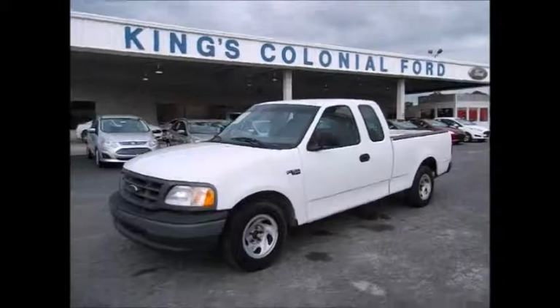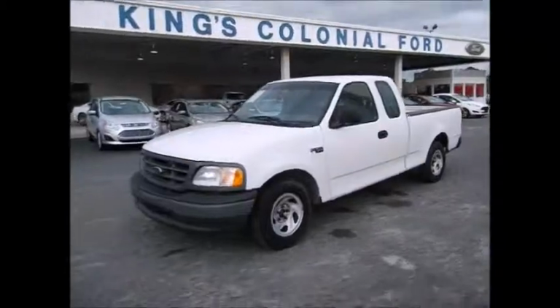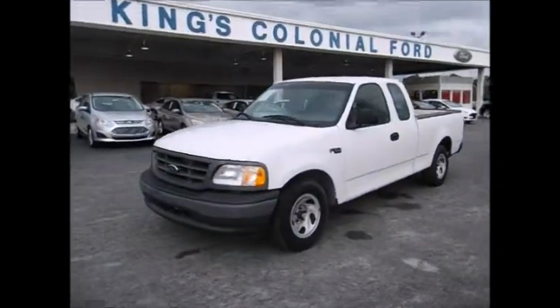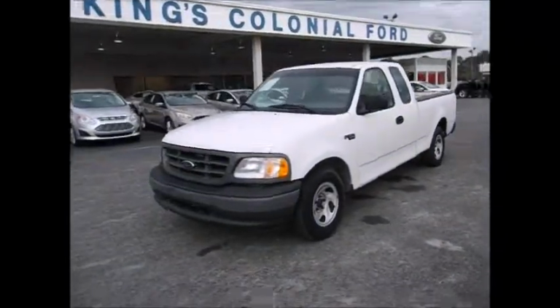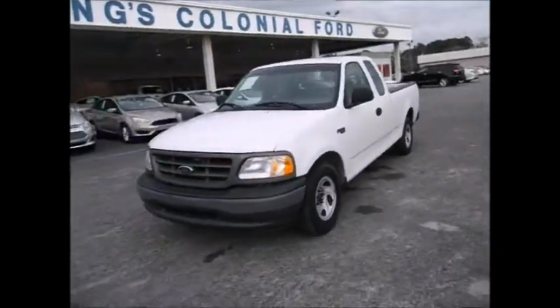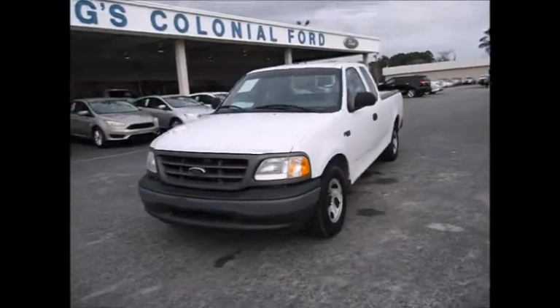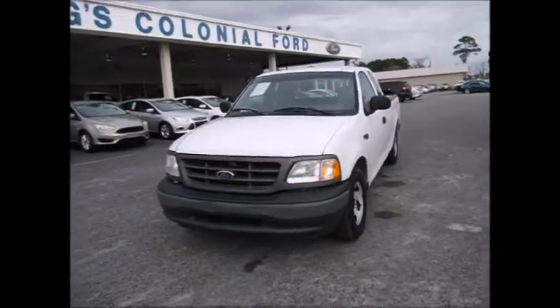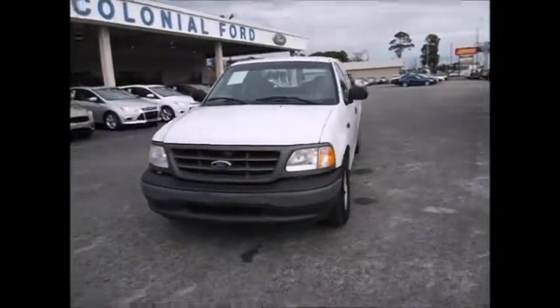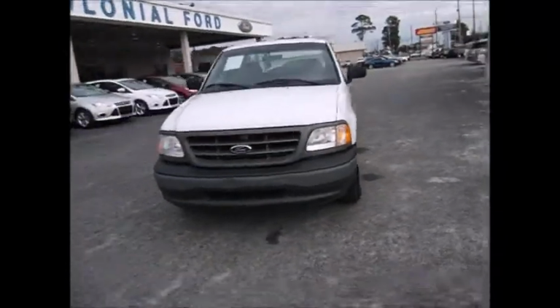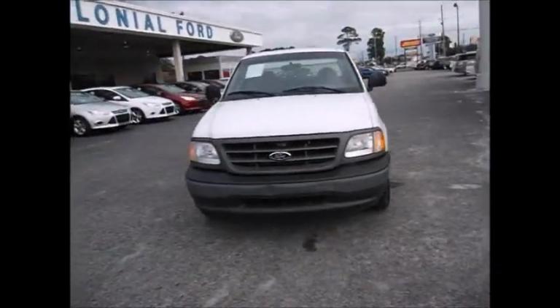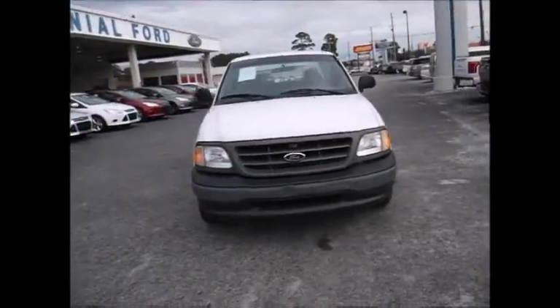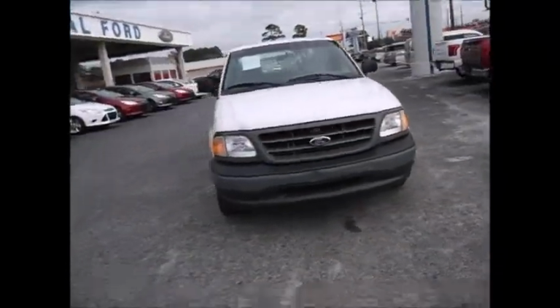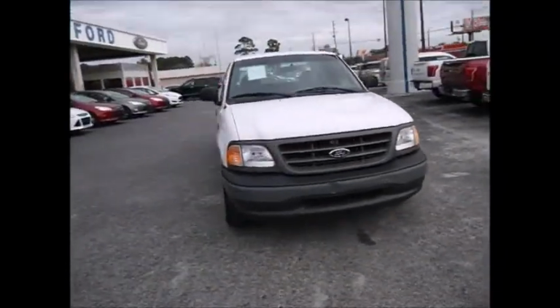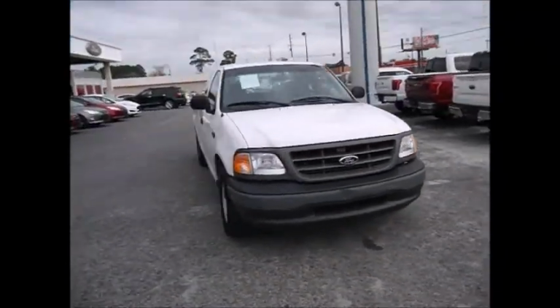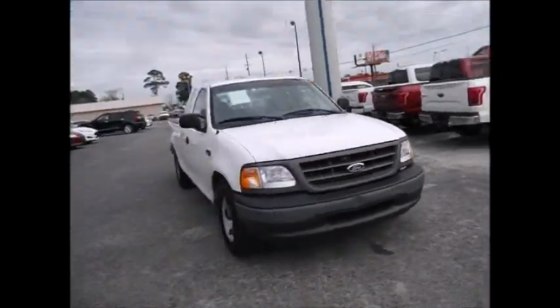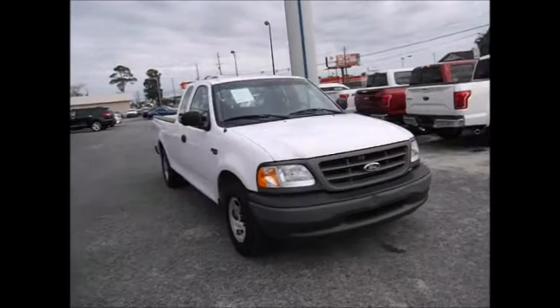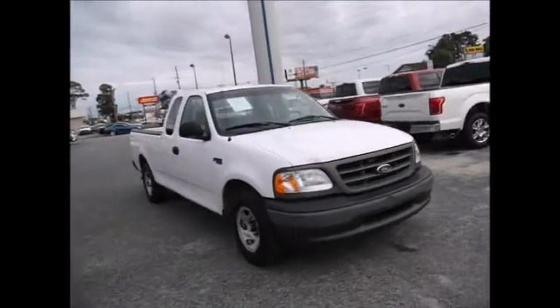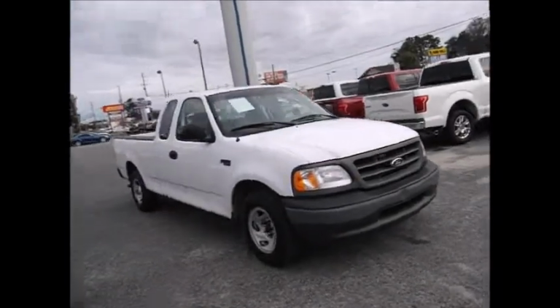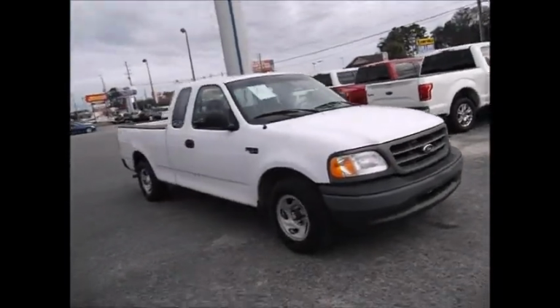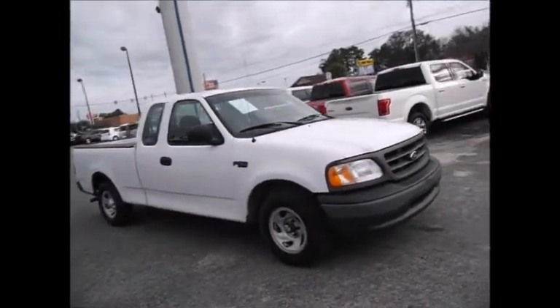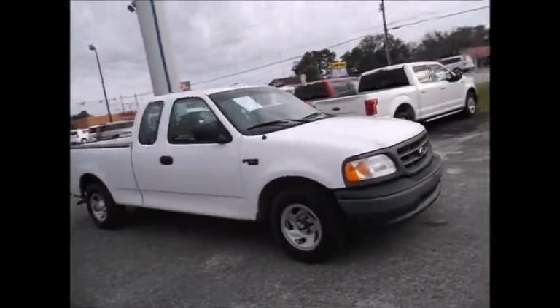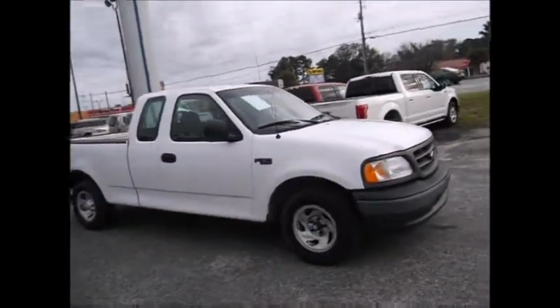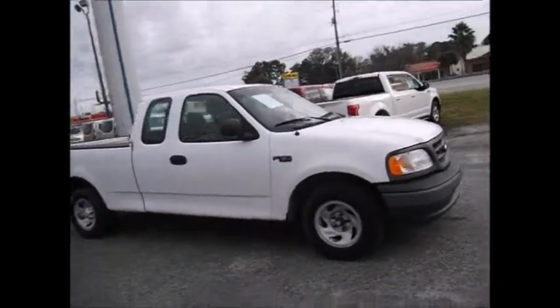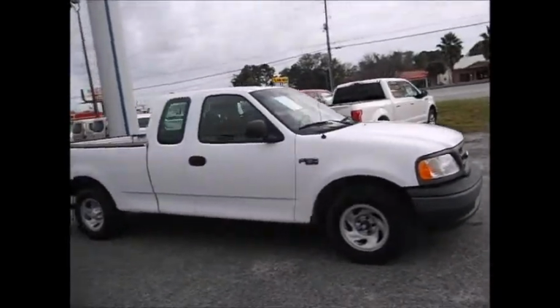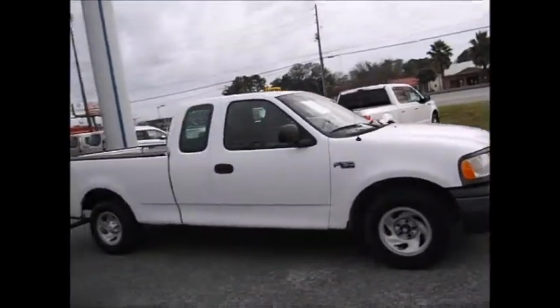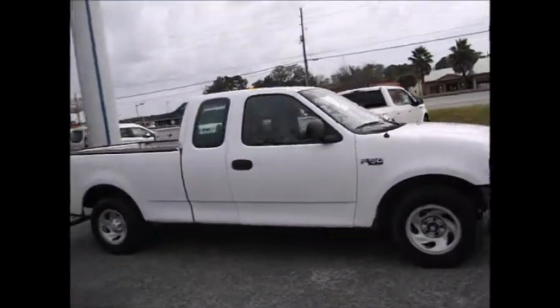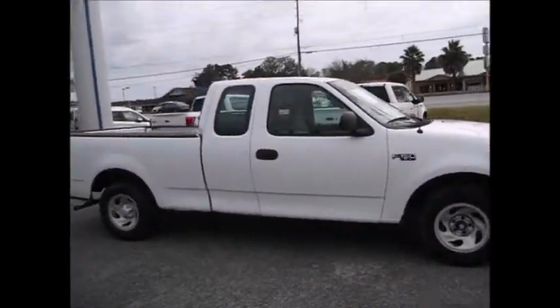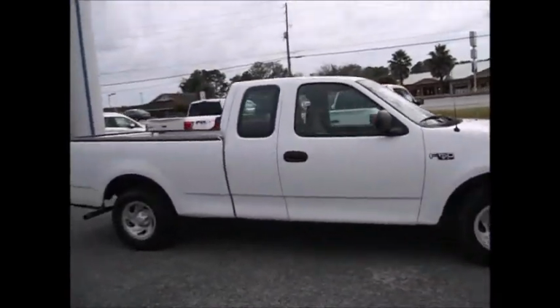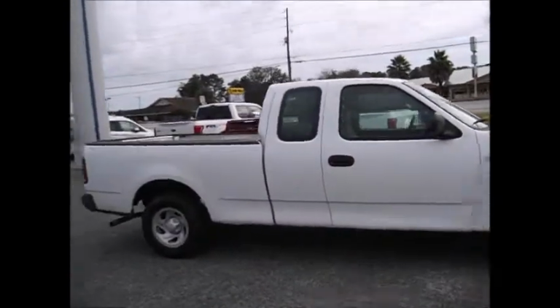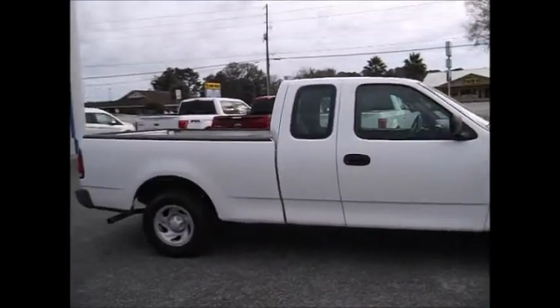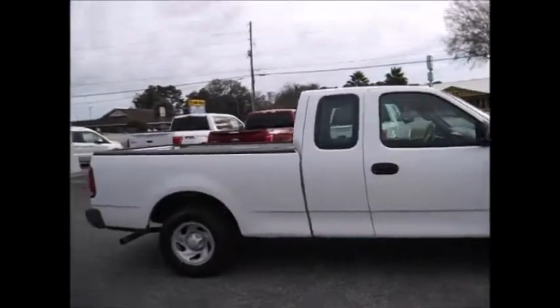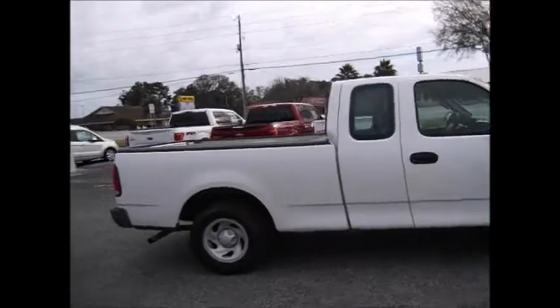Hello and welcome to King's Colonial Ford. Today we're looking at a 2003 Ford F-150 long bed, extended cab, XL model truck. This is a work truck.